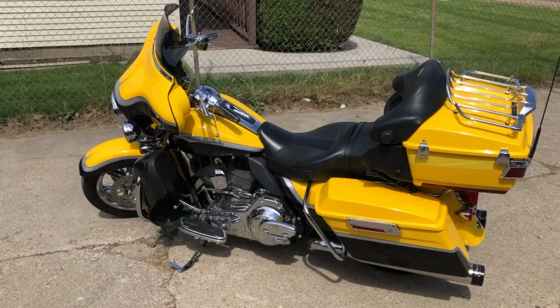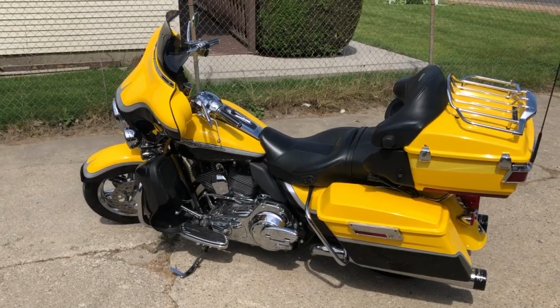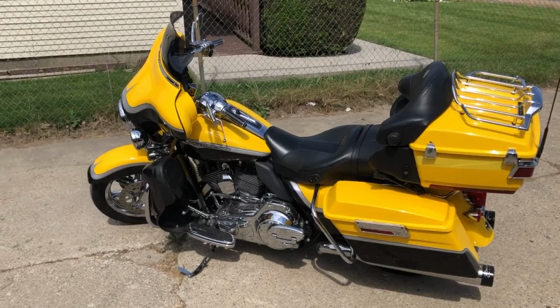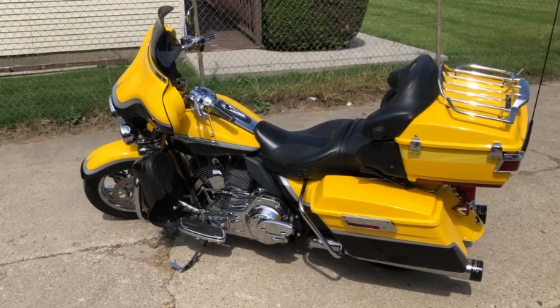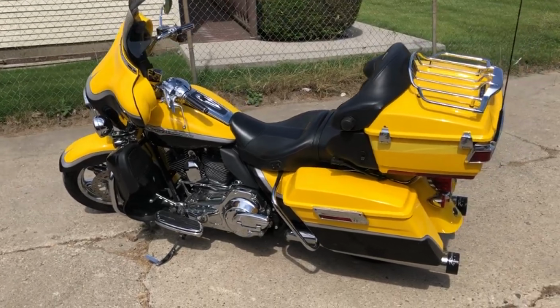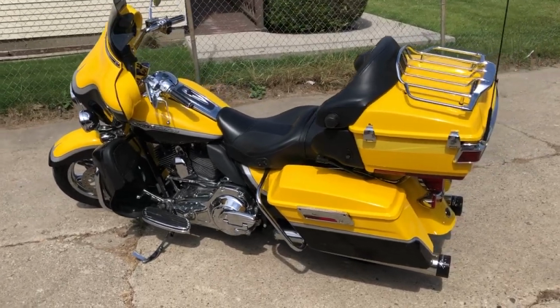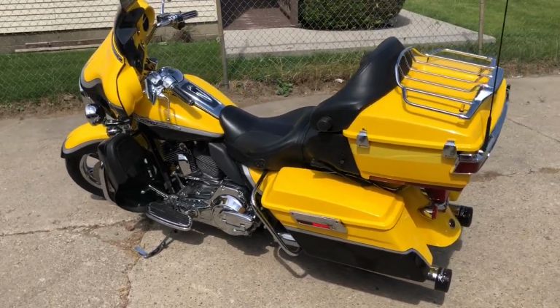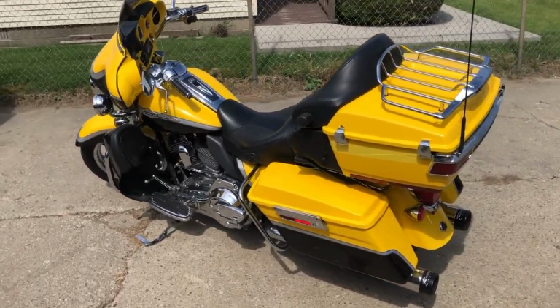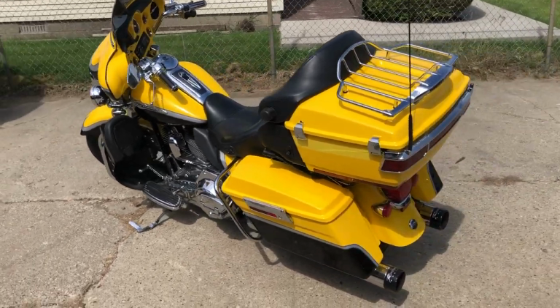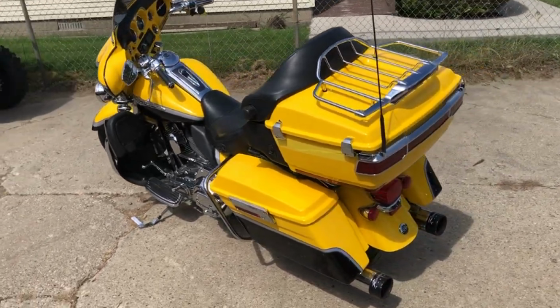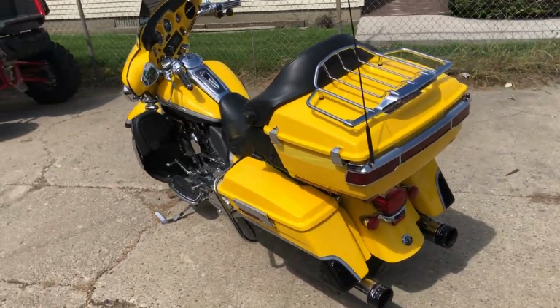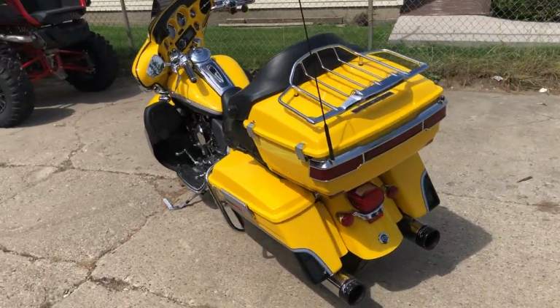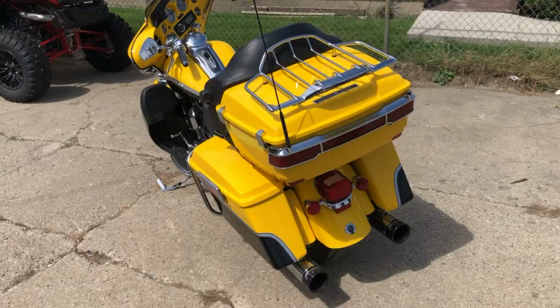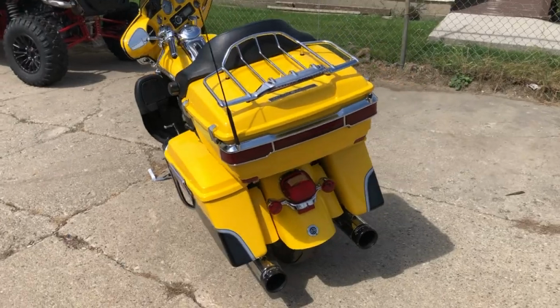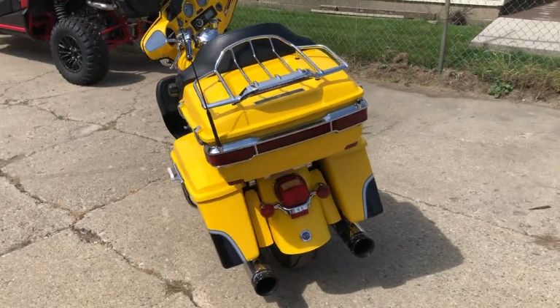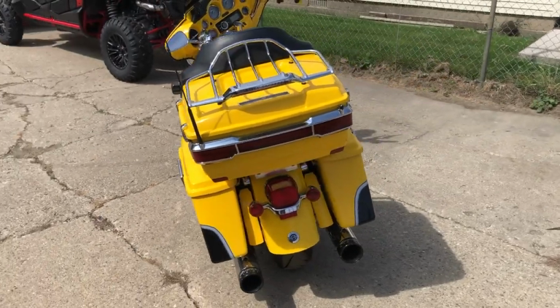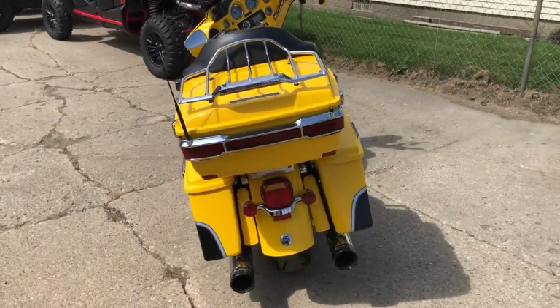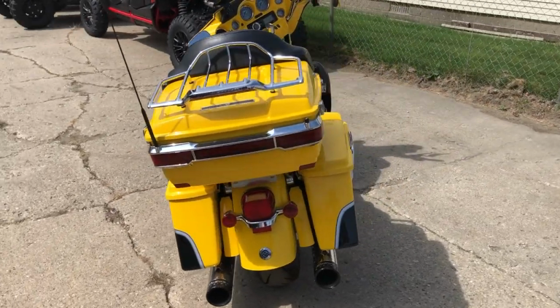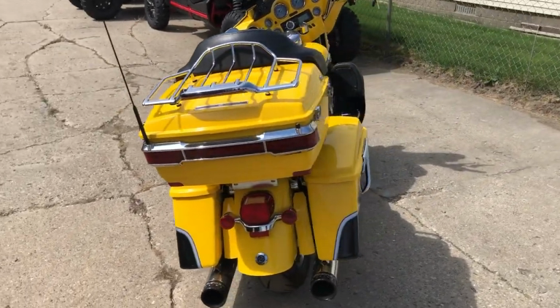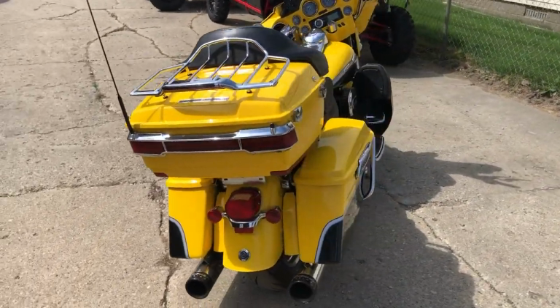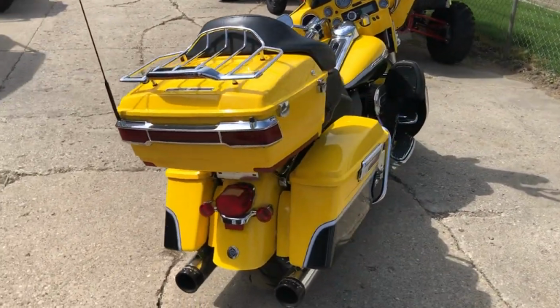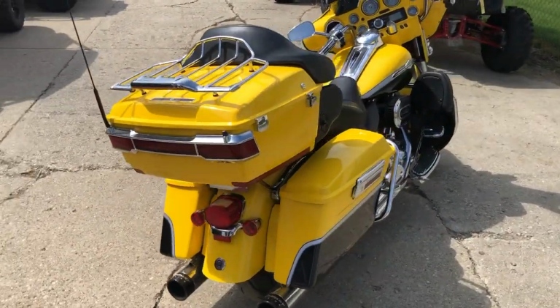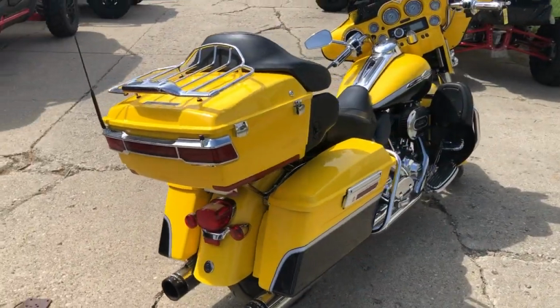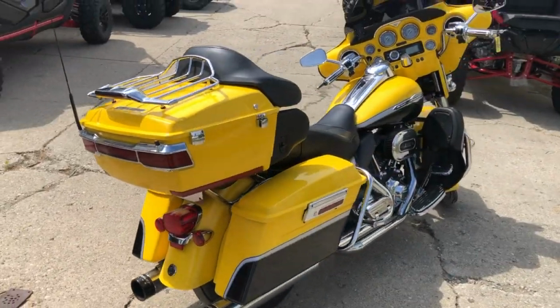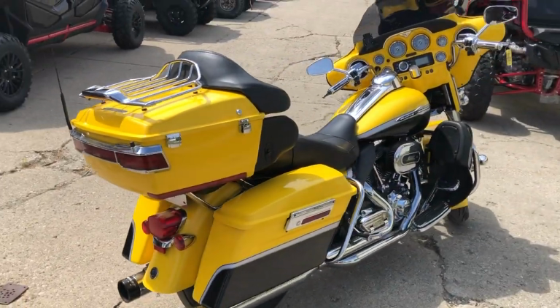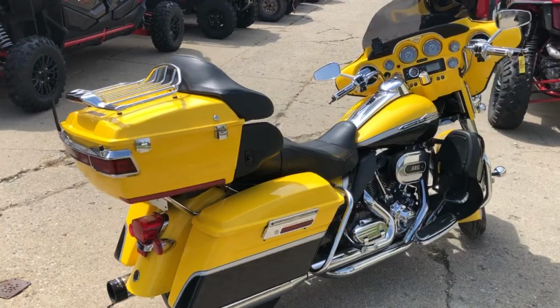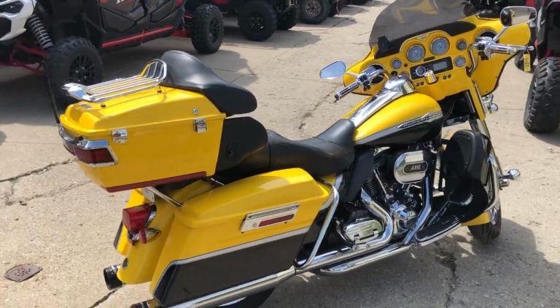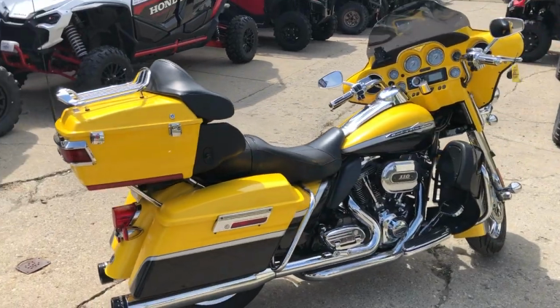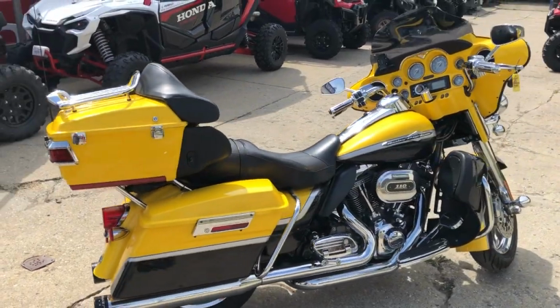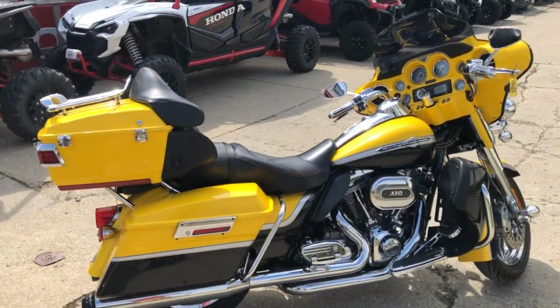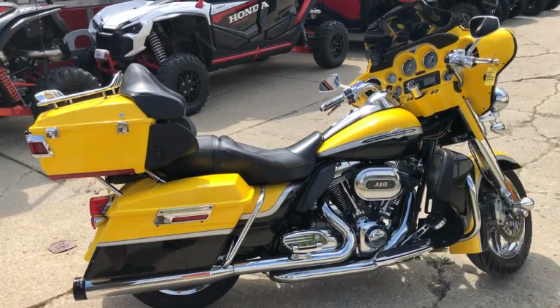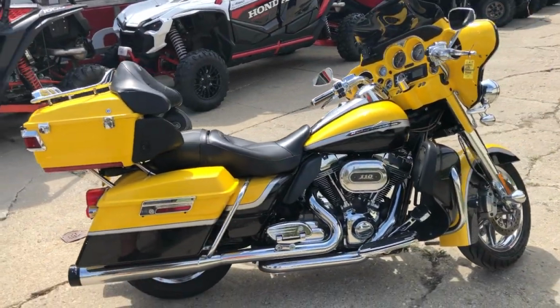Hey guys, ProofablePowerSports.com here. Got a 2012 Electric Glide Screaming Eagle for sale with only 23,318 miles. Hard to find bike with all miles. Trunk won't open — you can fix it, remove it, or just ride it as it is.